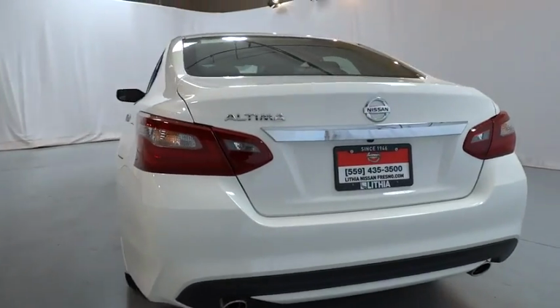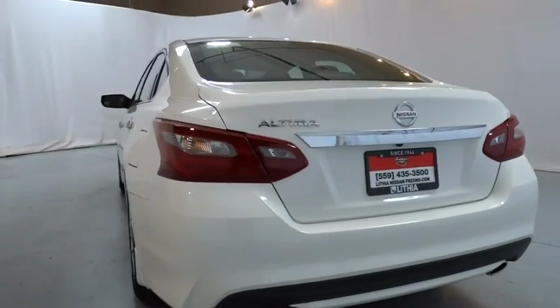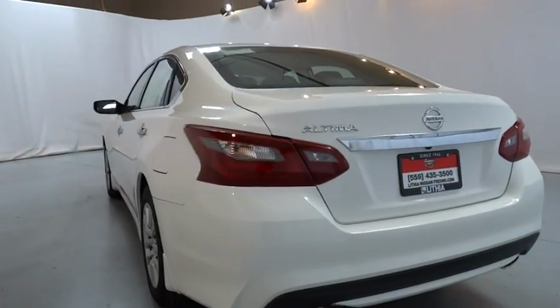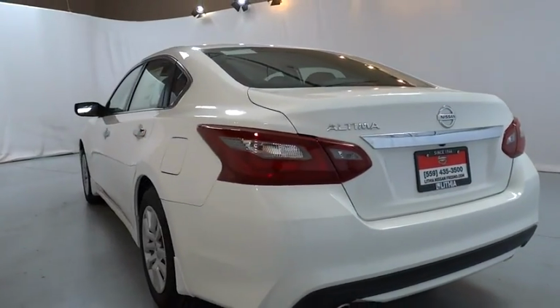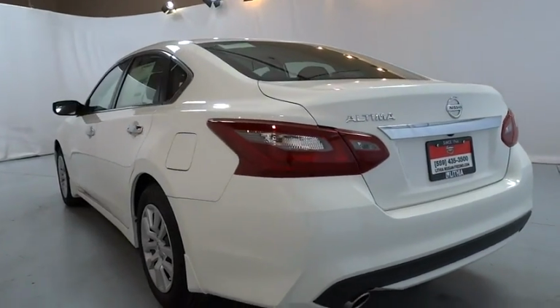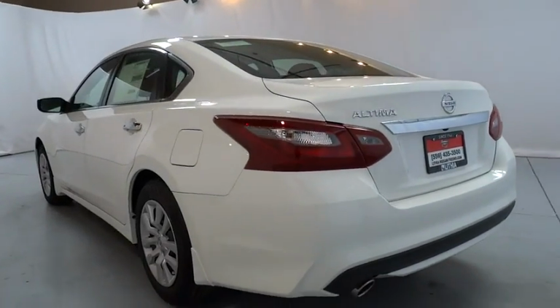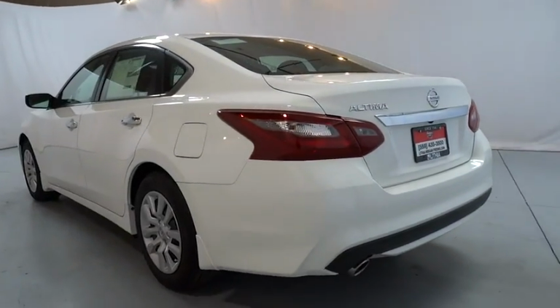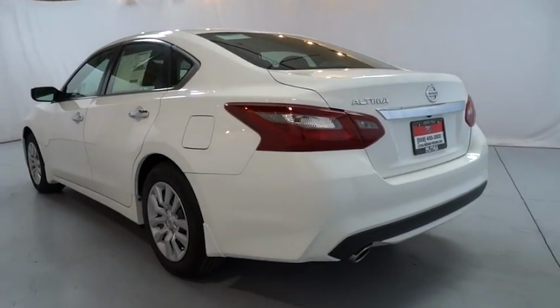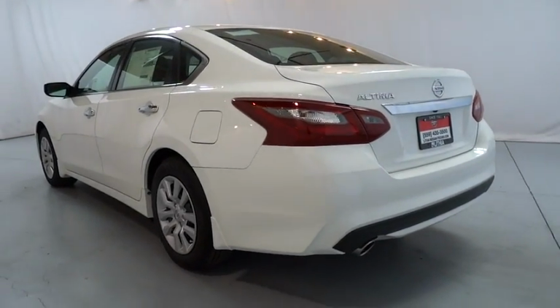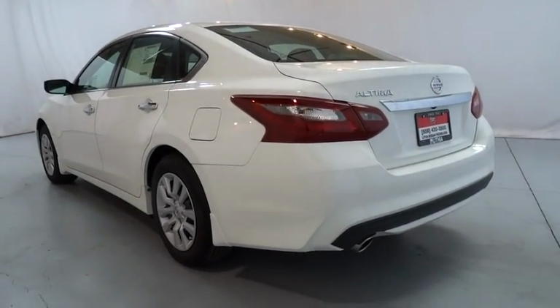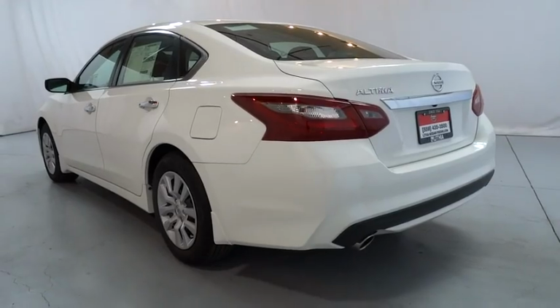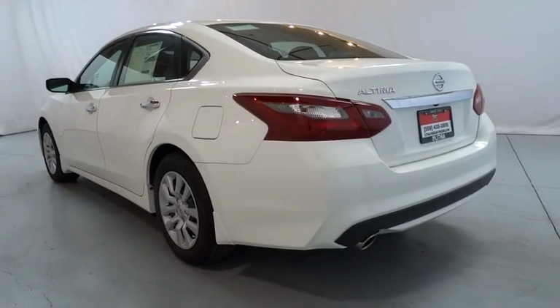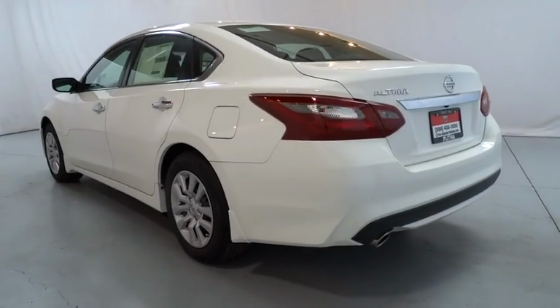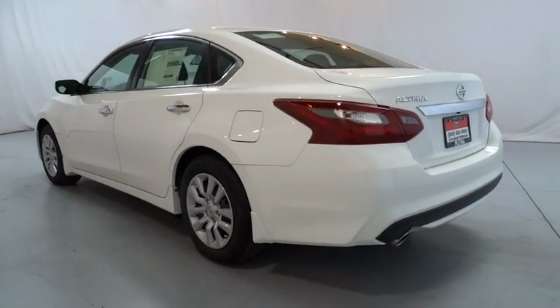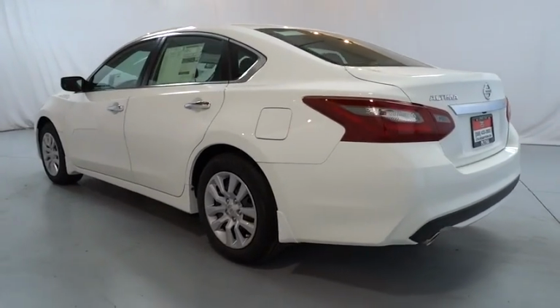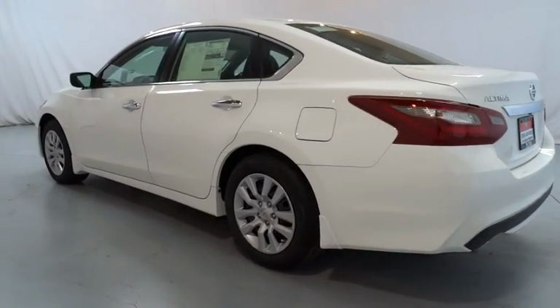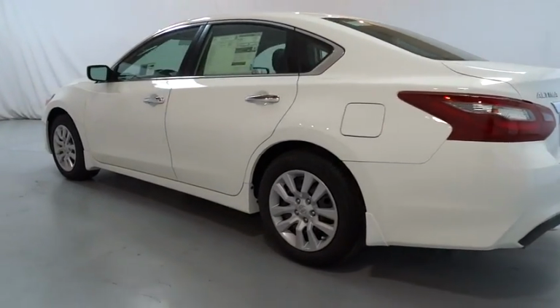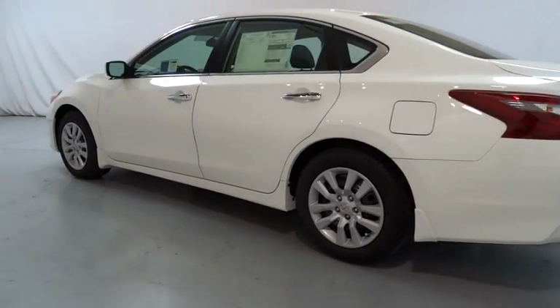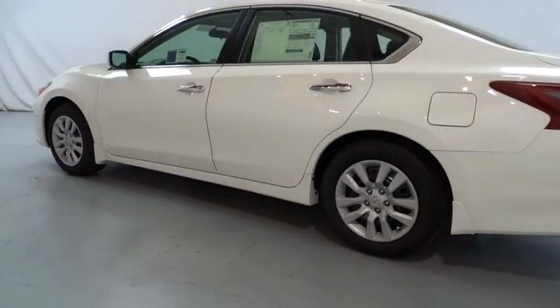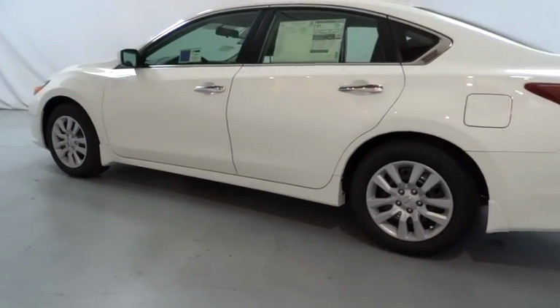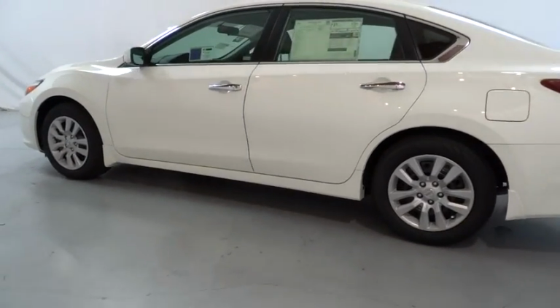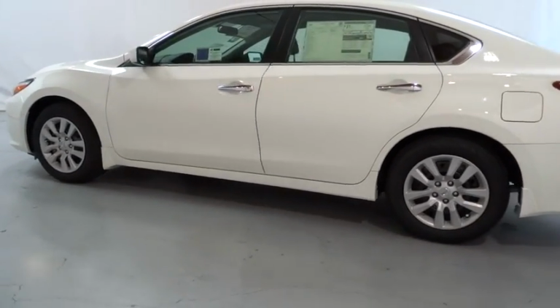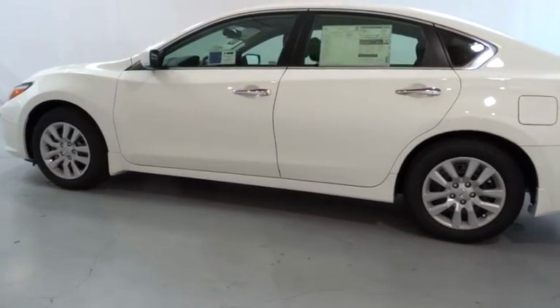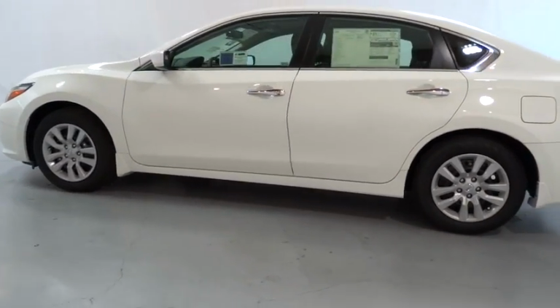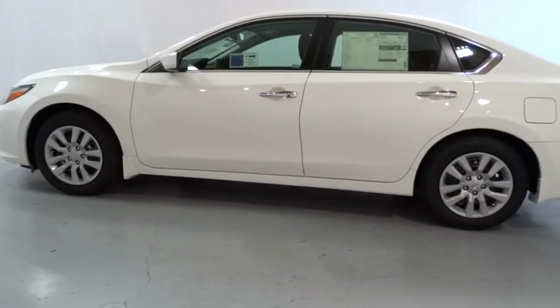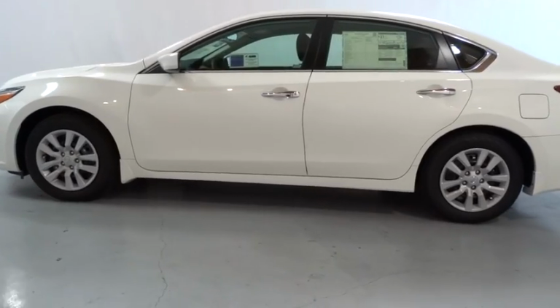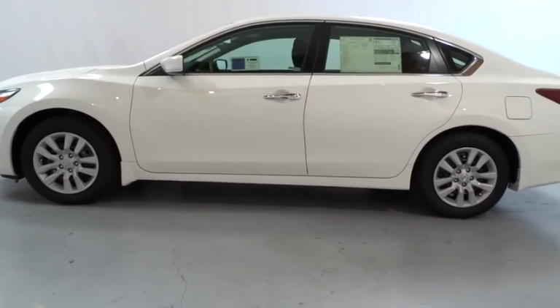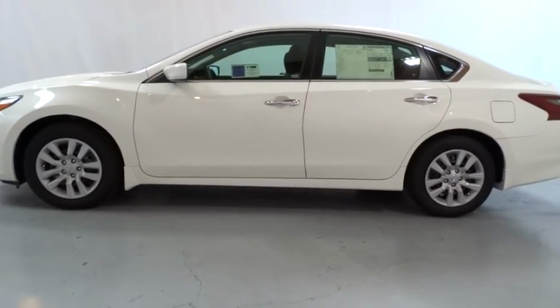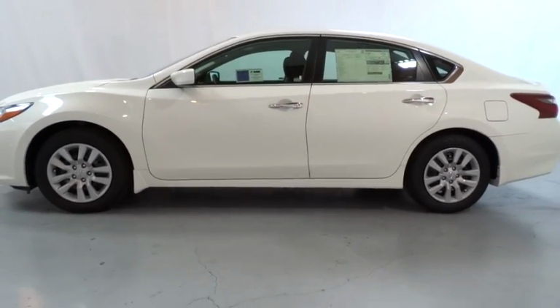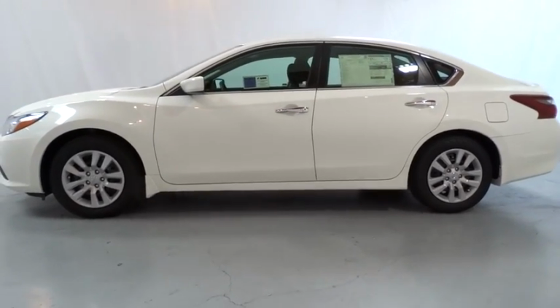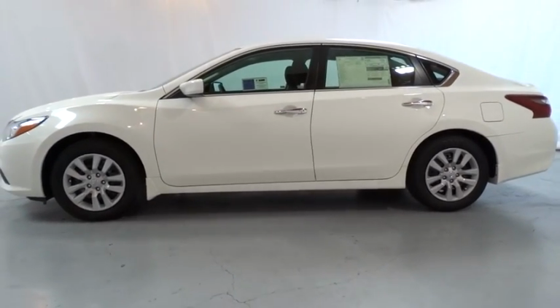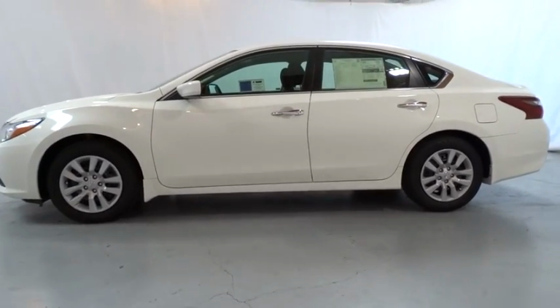Remote engine start, keyless entry, backup camera, Bluetooth, adjustable steering wheel, power steering, cruise control, four-wheel disc brakes, ABS four-wheel.